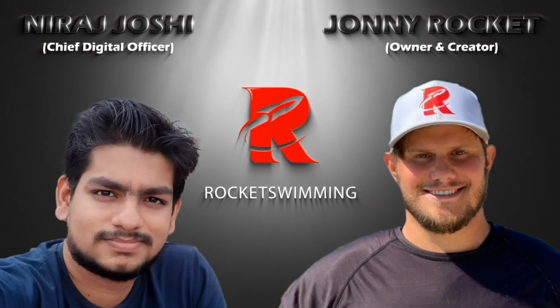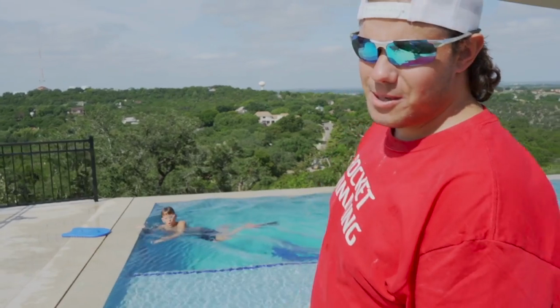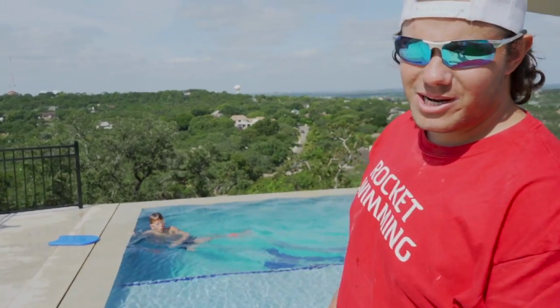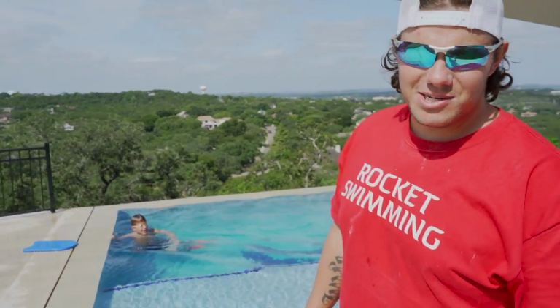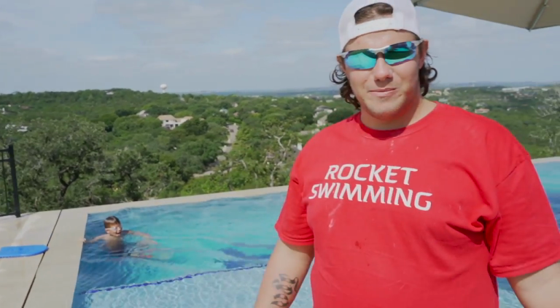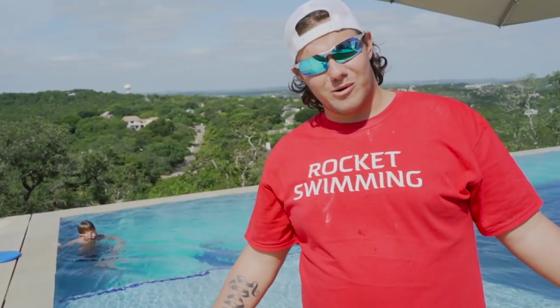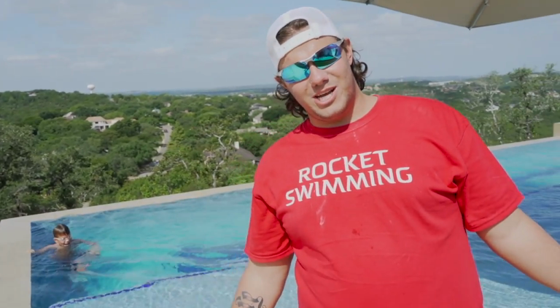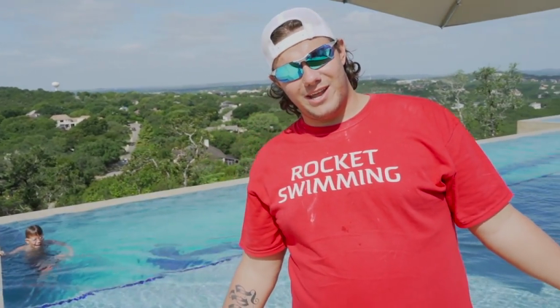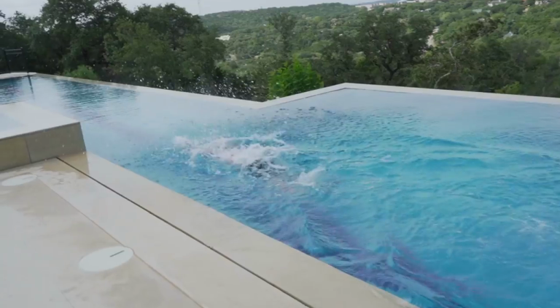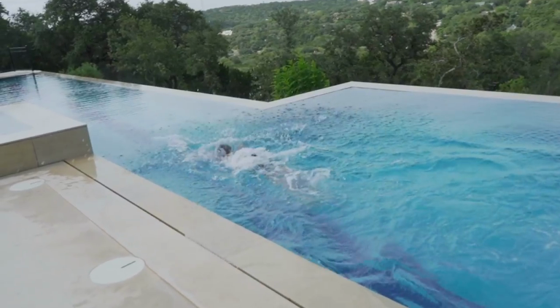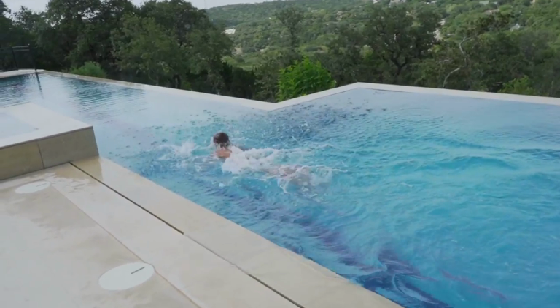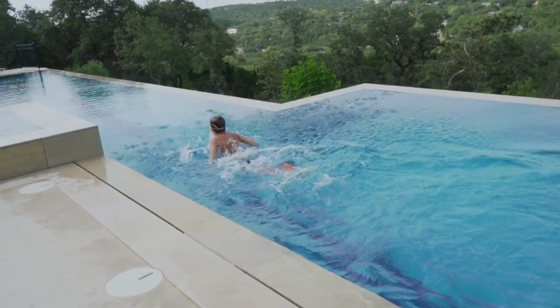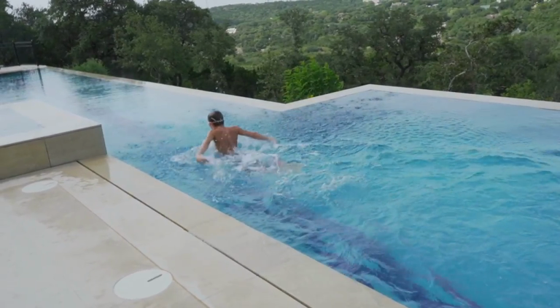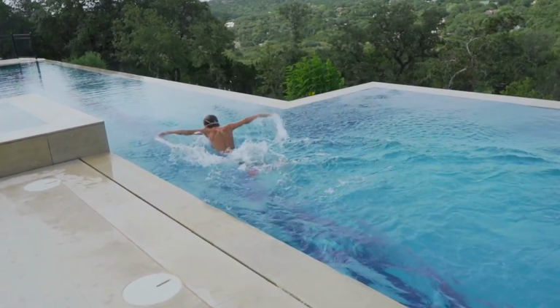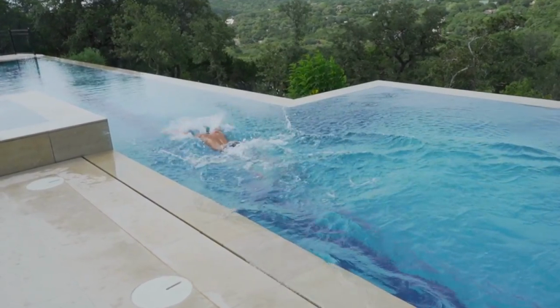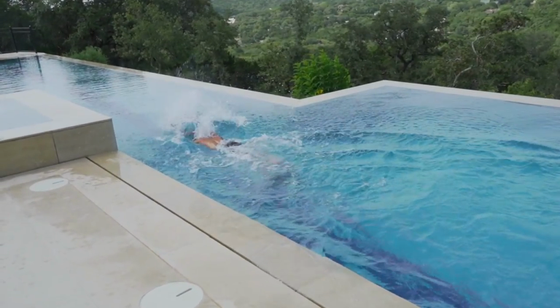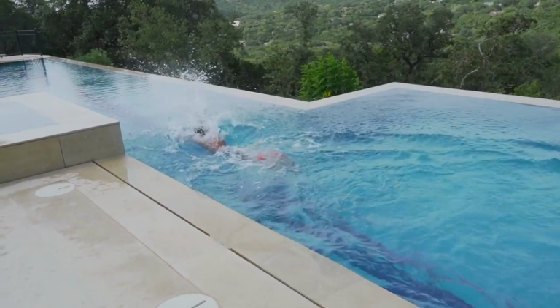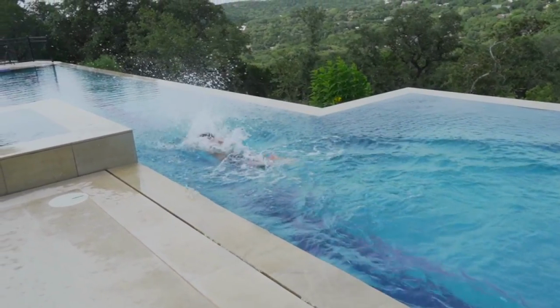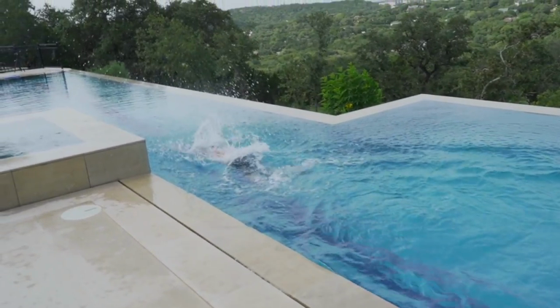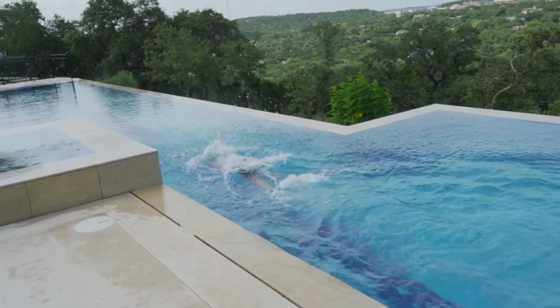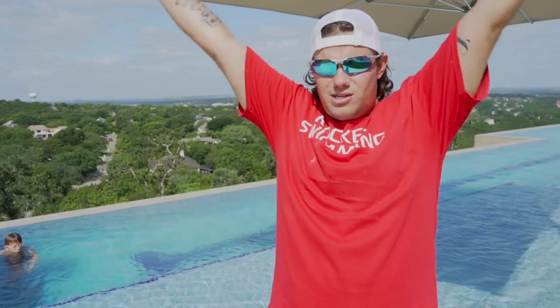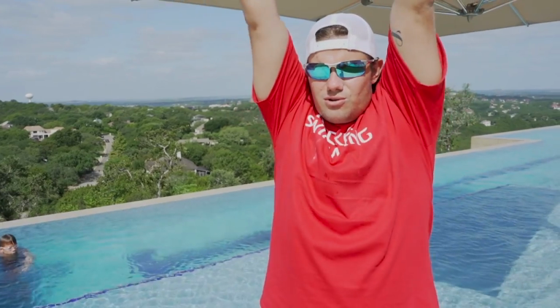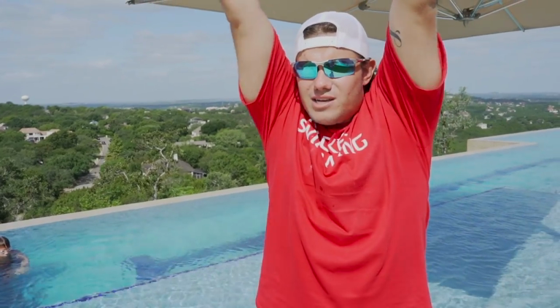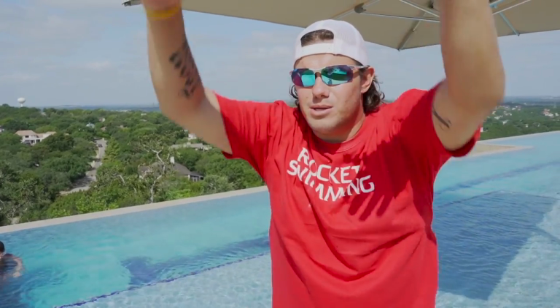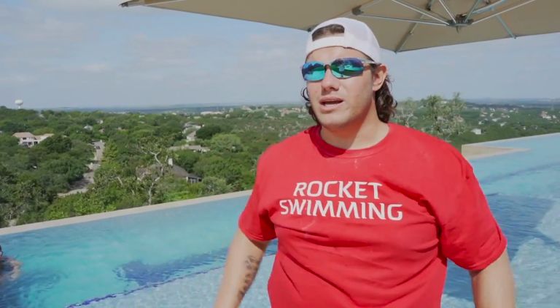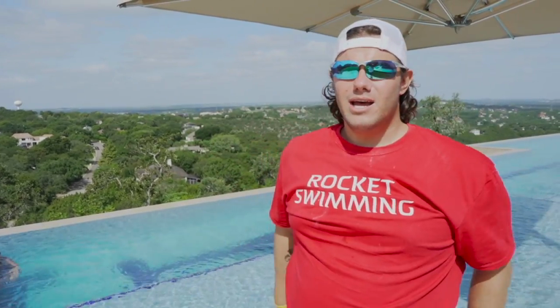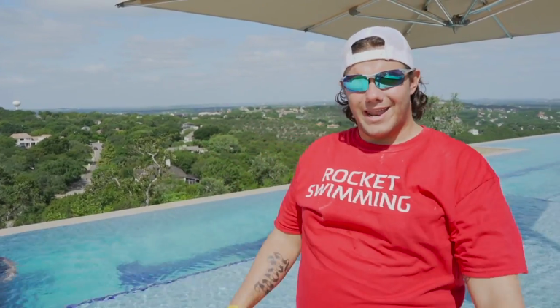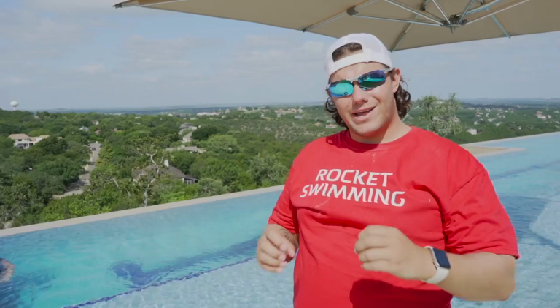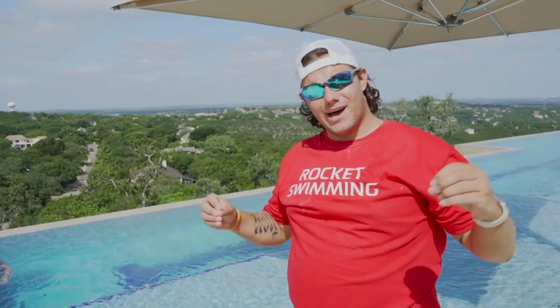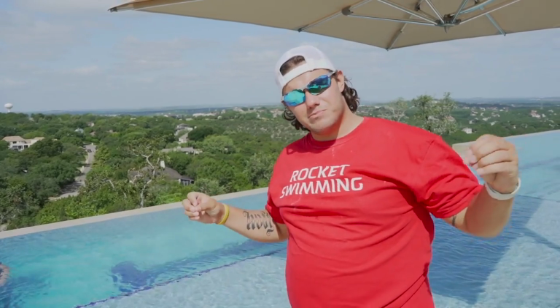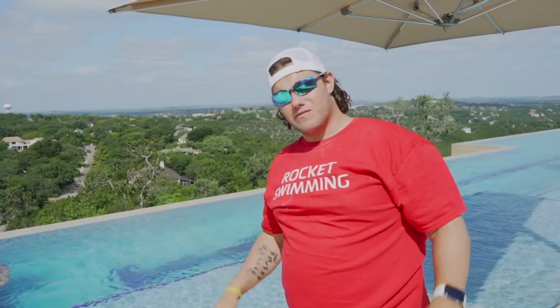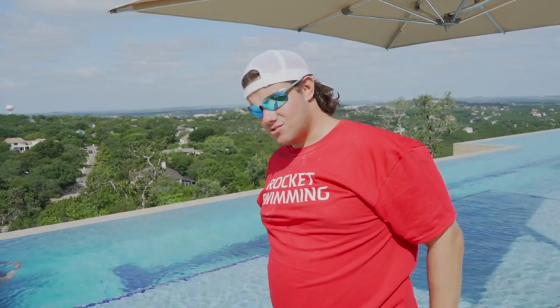What's up, Rocketeers? We're going to be working with Jayden today on some butterfly. We're going to help him improve his upper back flexibility, shoulder flexibility, and lengthen out his butterfly strength.